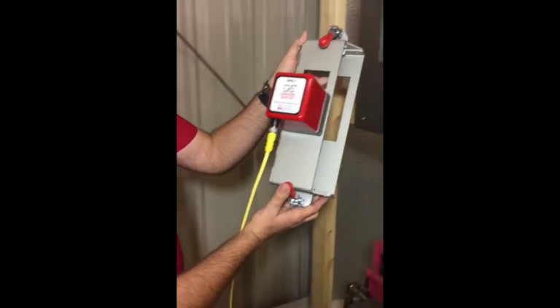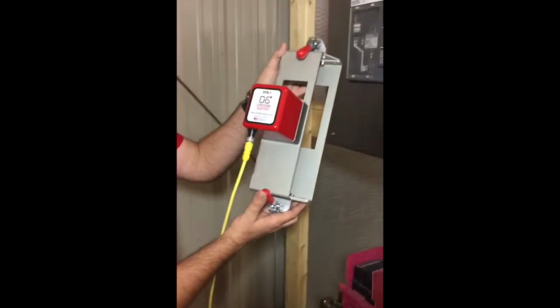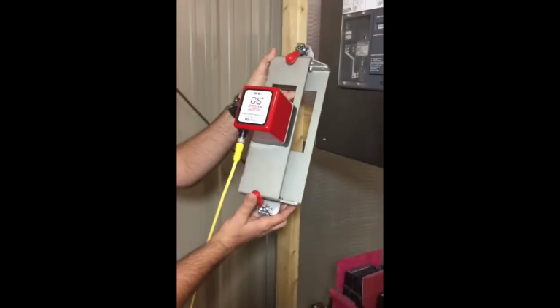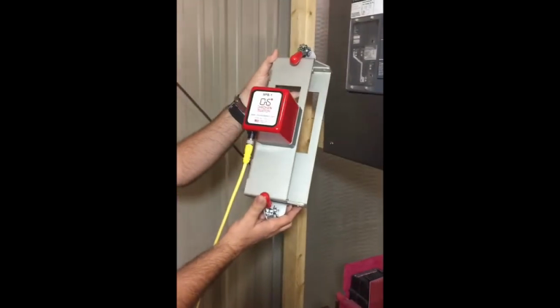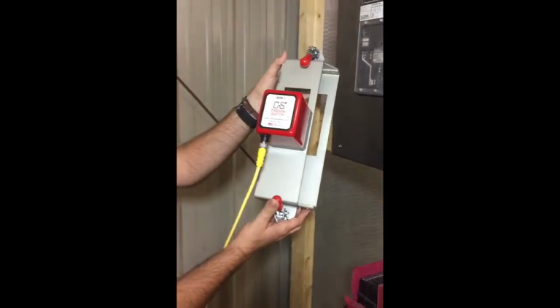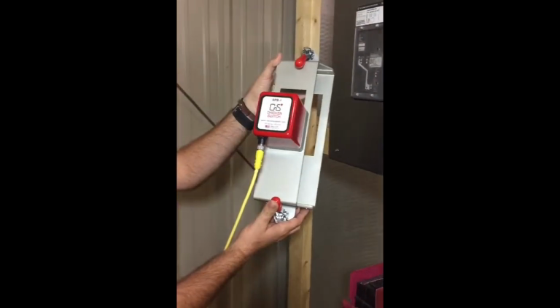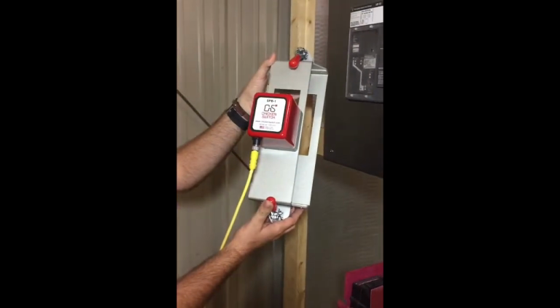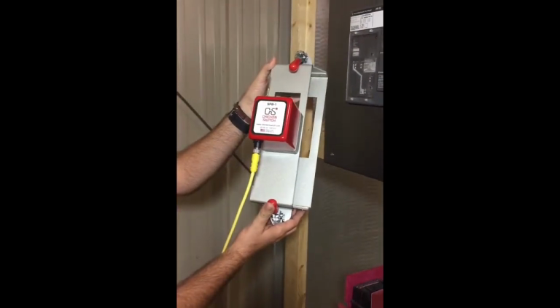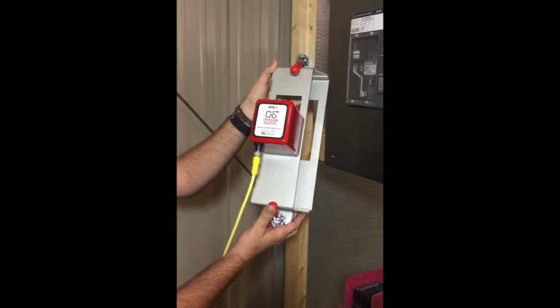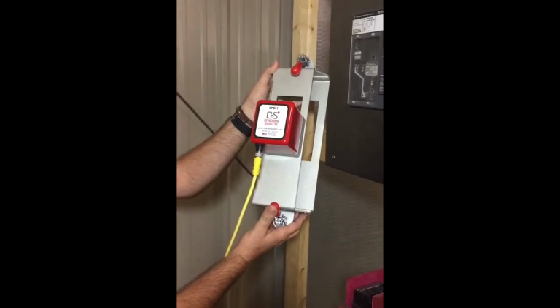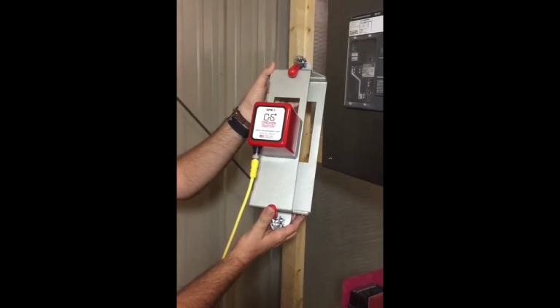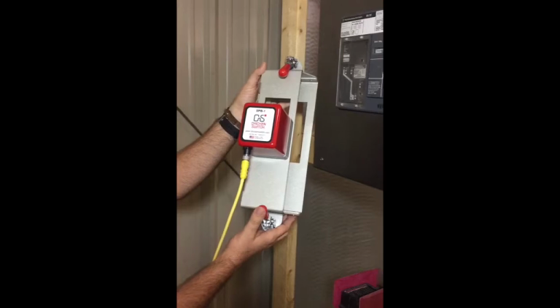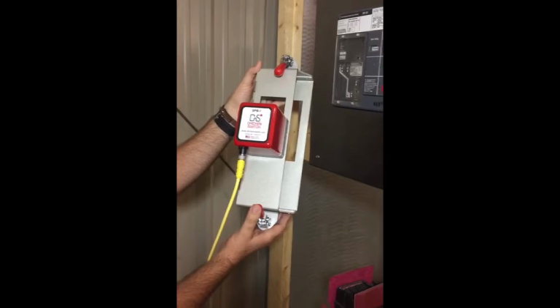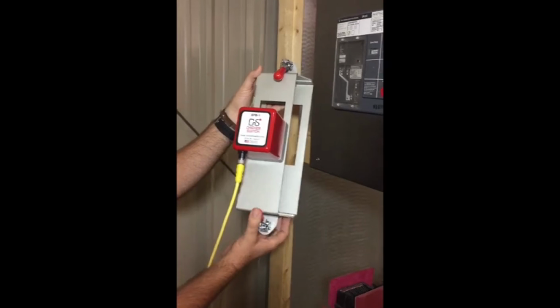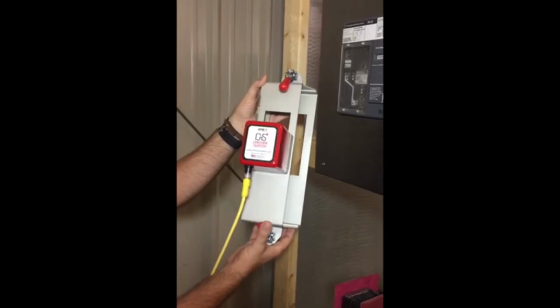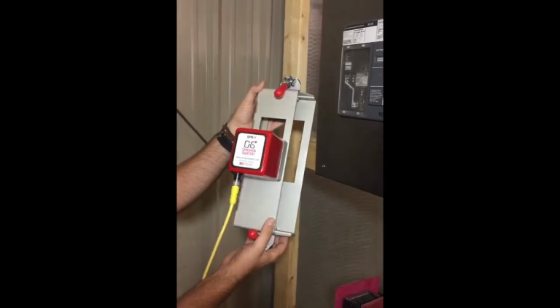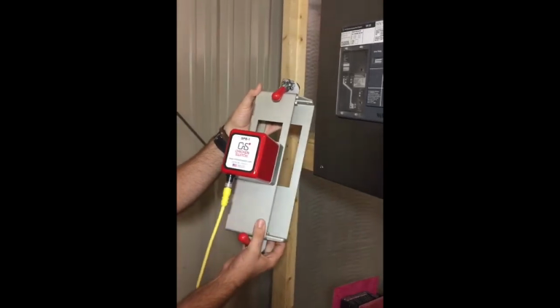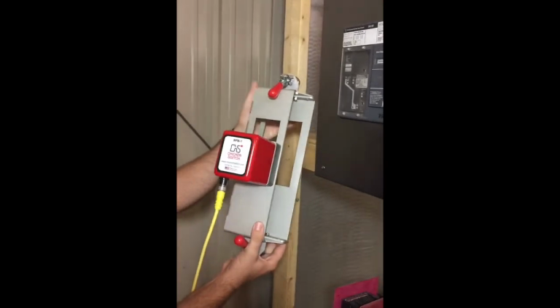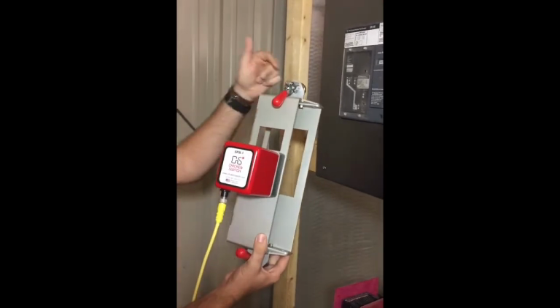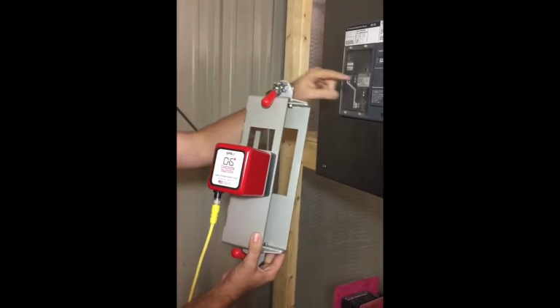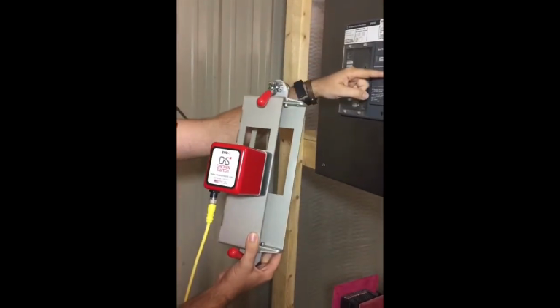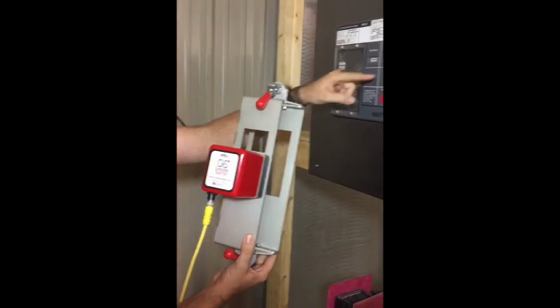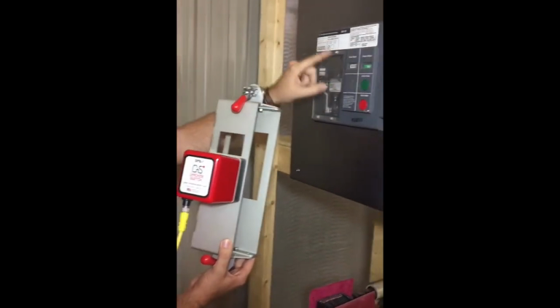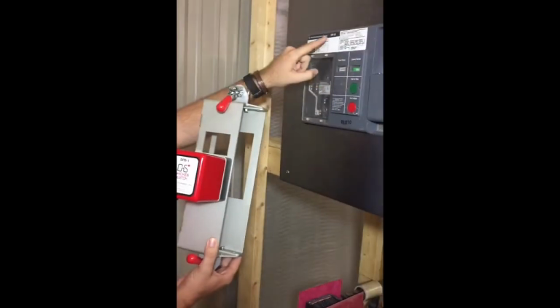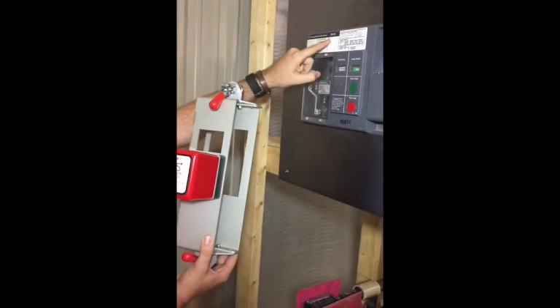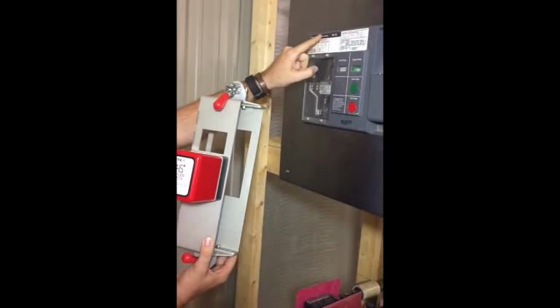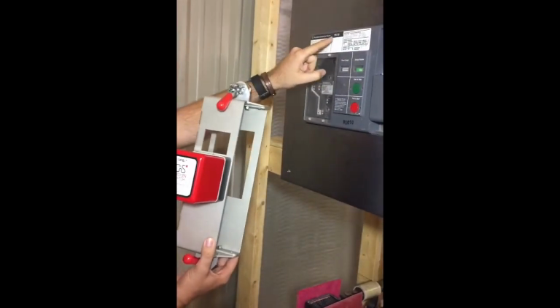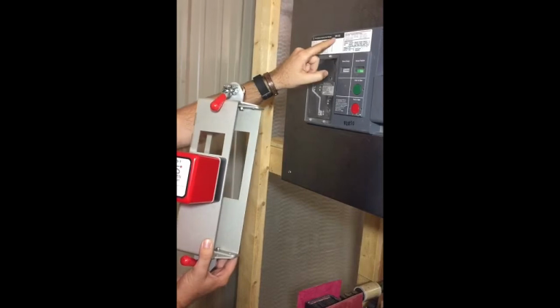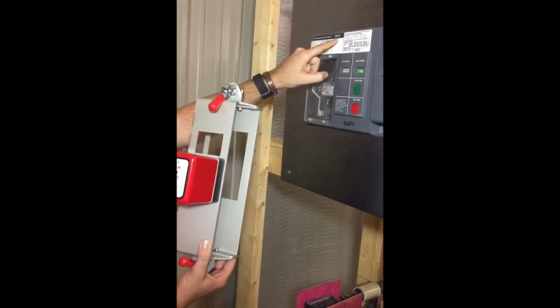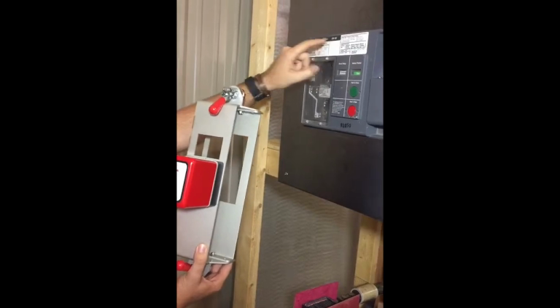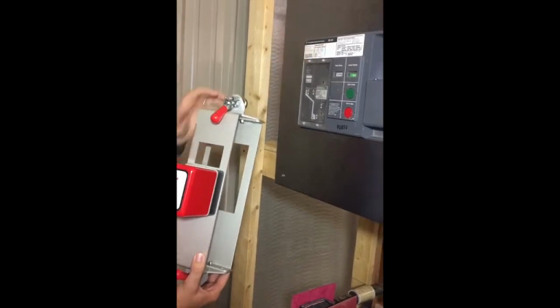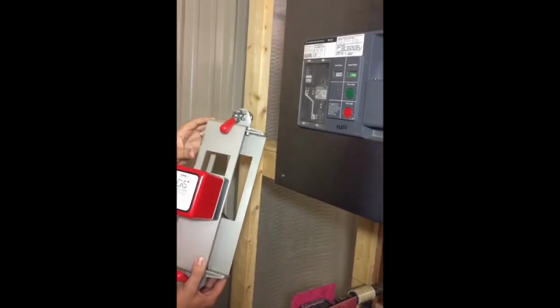Here we have the Chicken Switch SPB1, which we will use to remotely actuate or push the trip and close button on this Westinghouse SPB100 breaker.